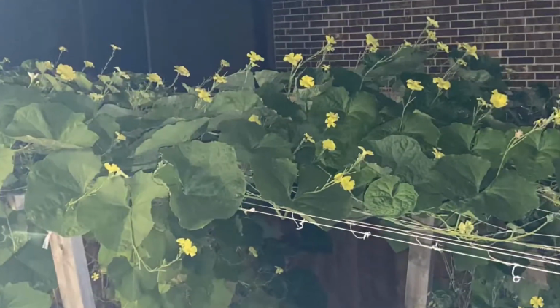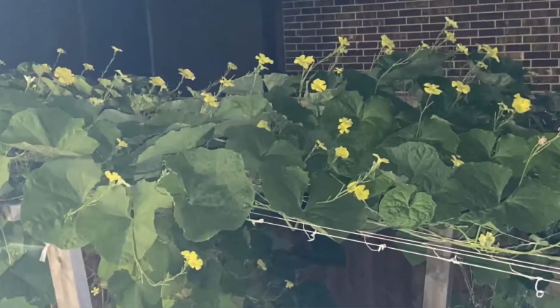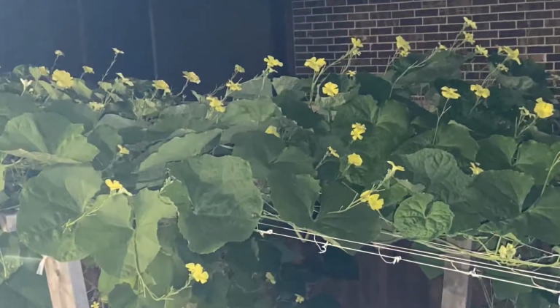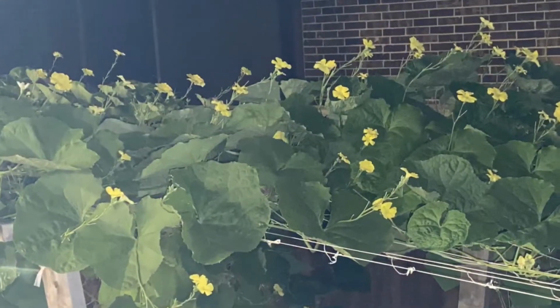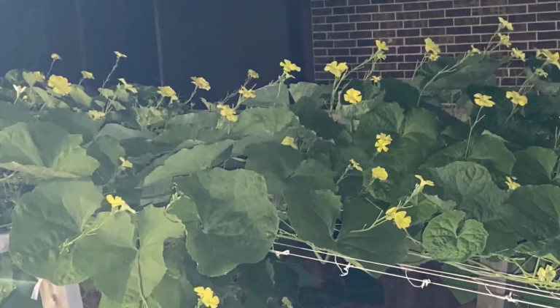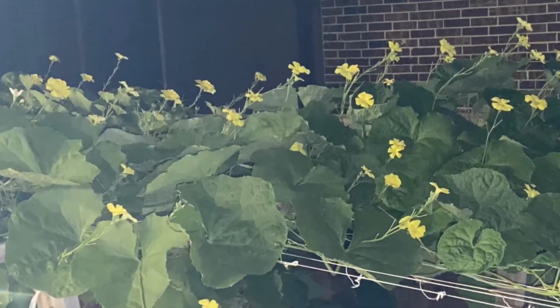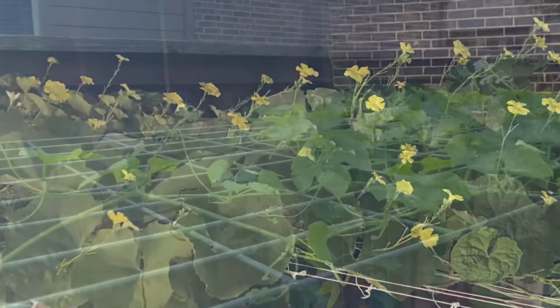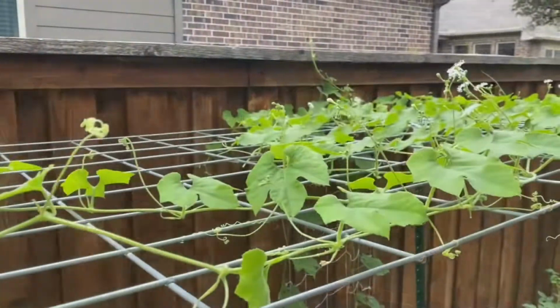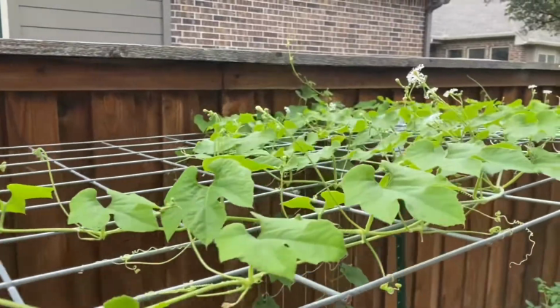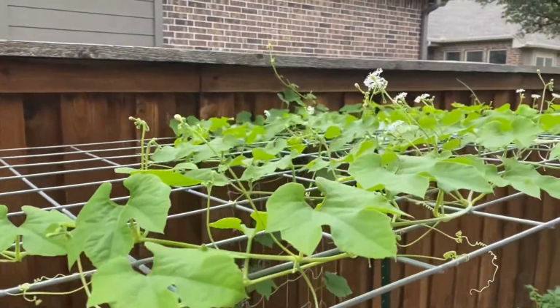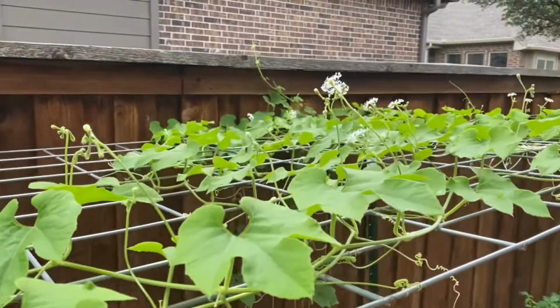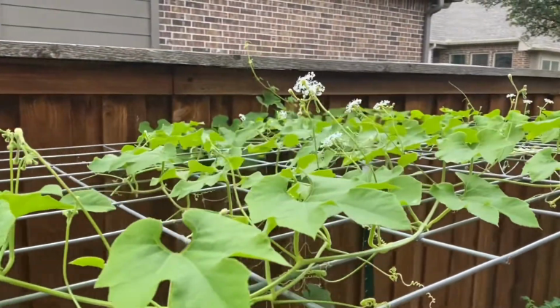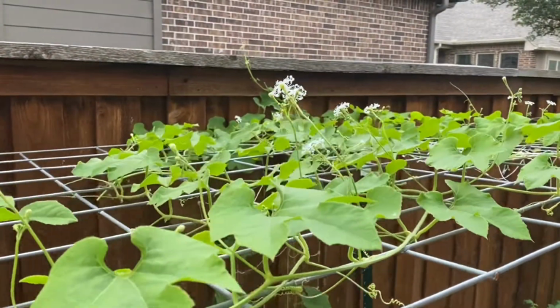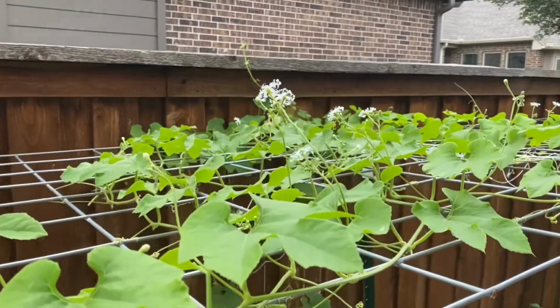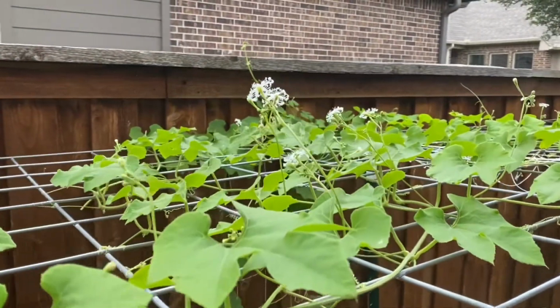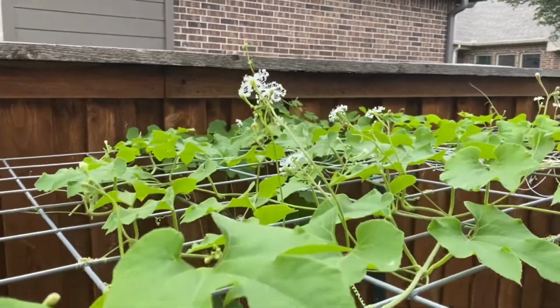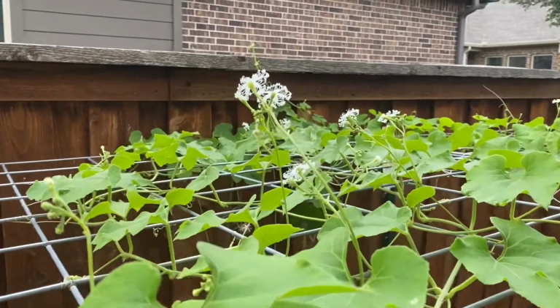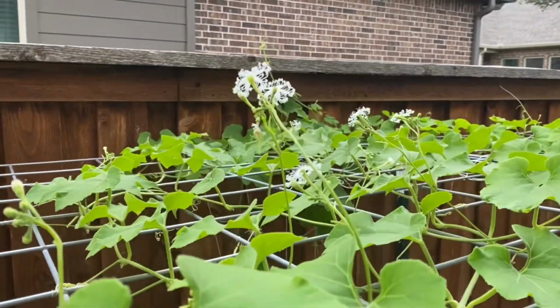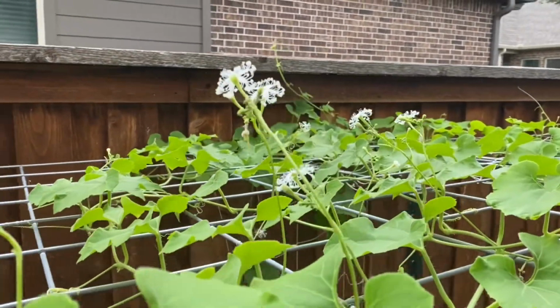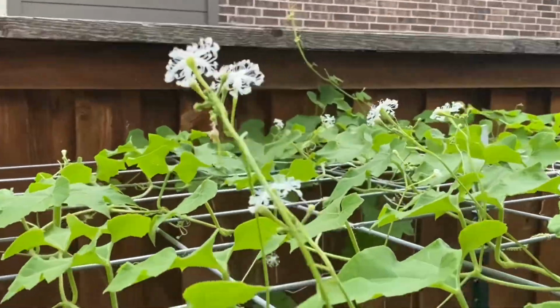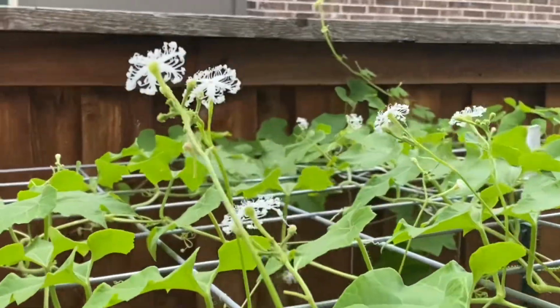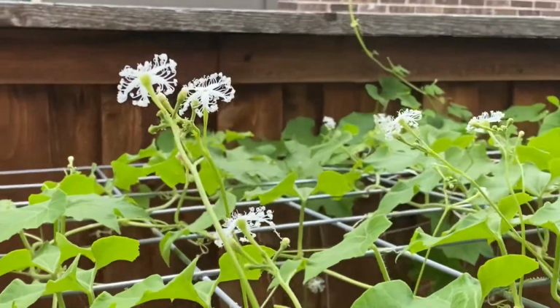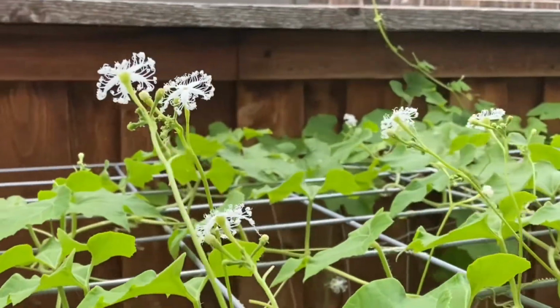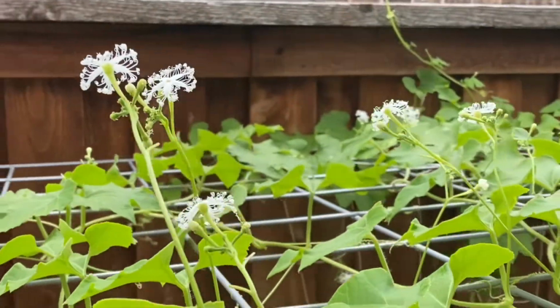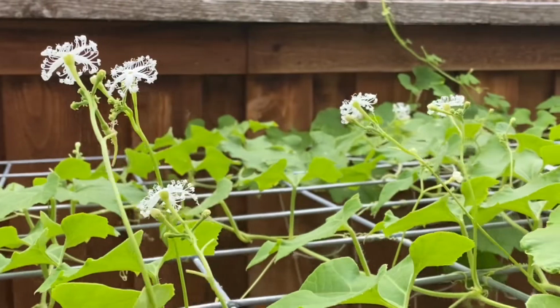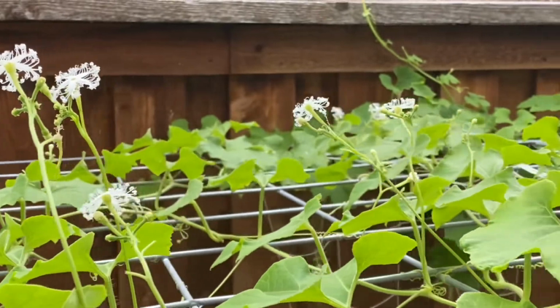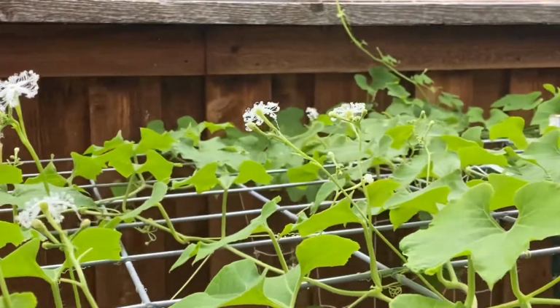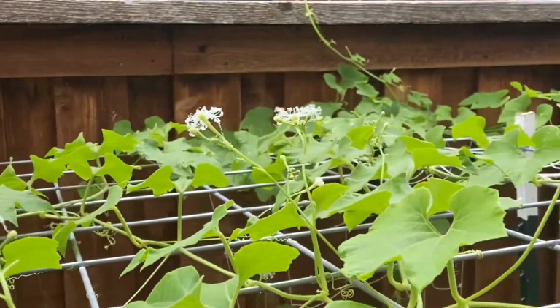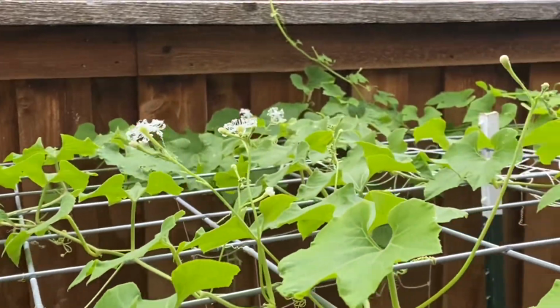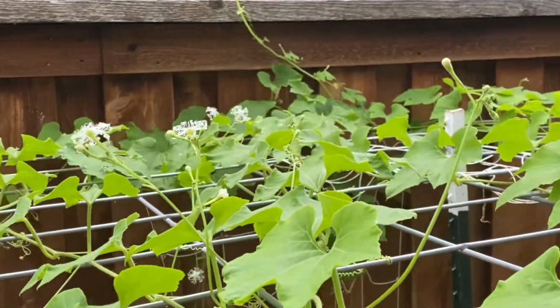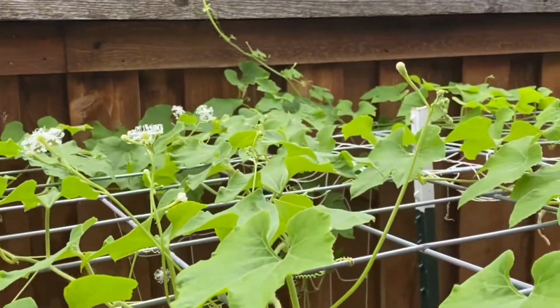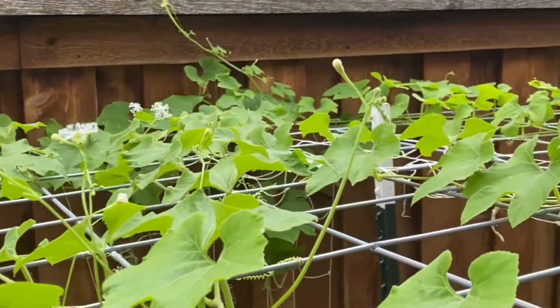Many times, you see hundreds of flowers on your plants and might be expecting most of the successful veggies out from them. But to surprise, zero veggies.